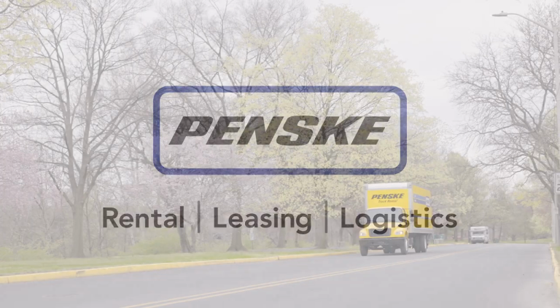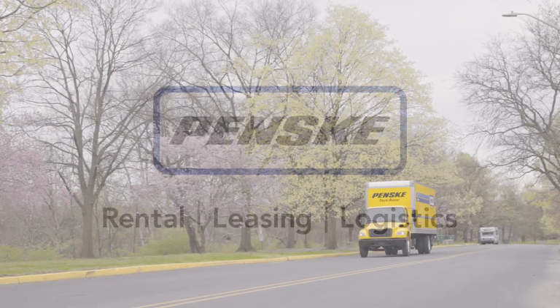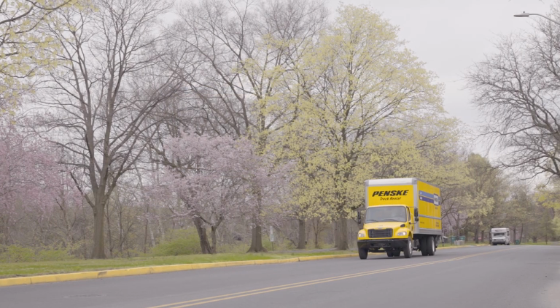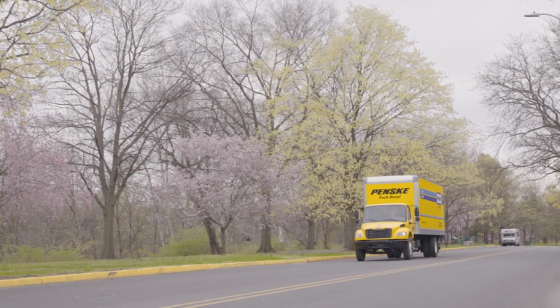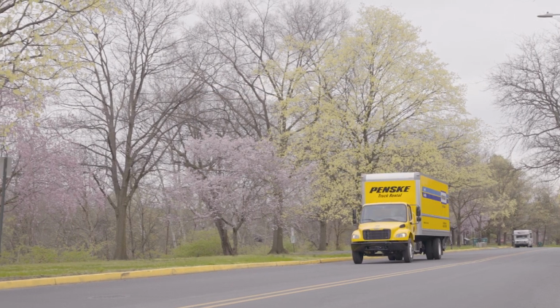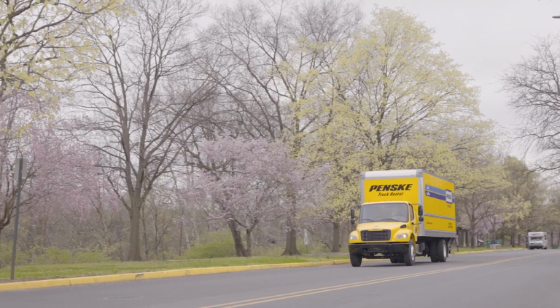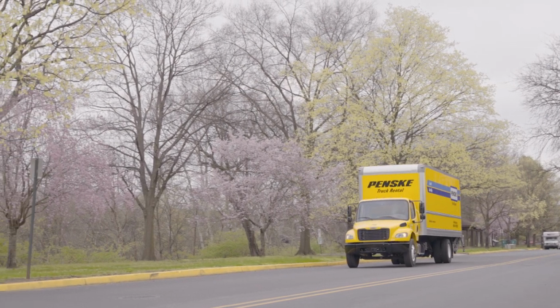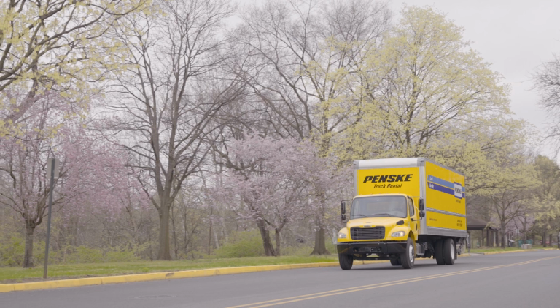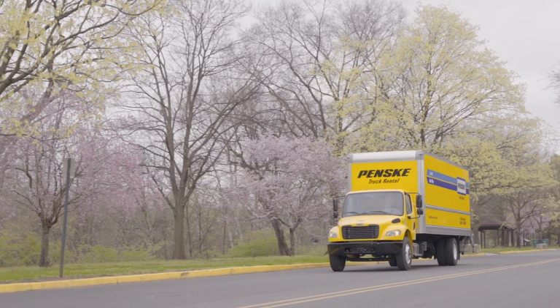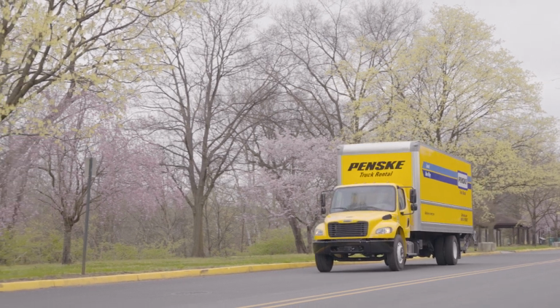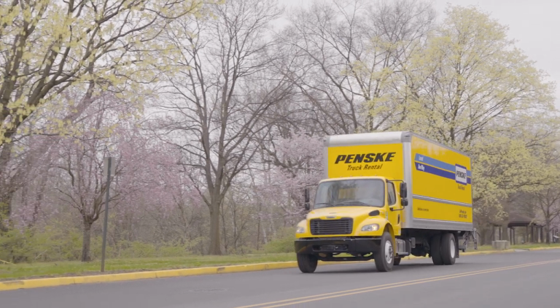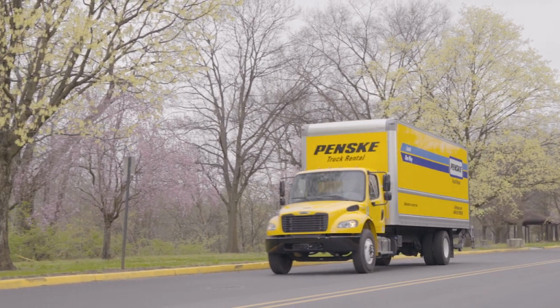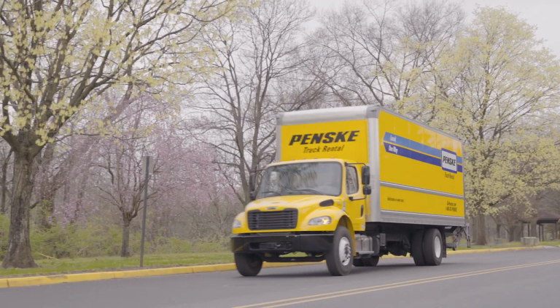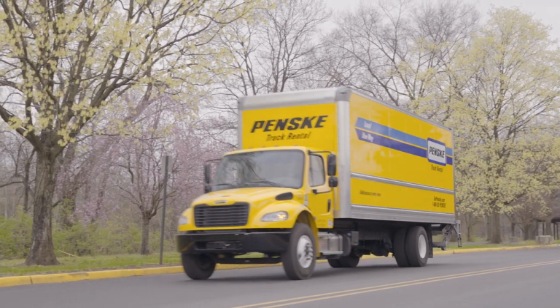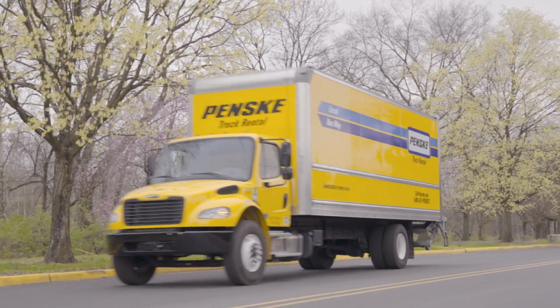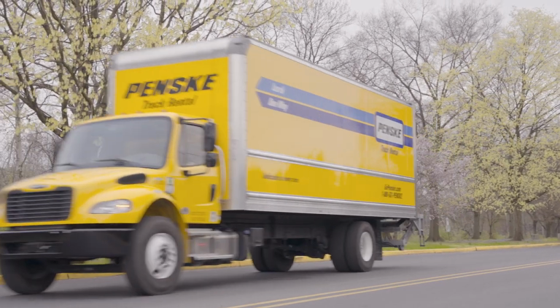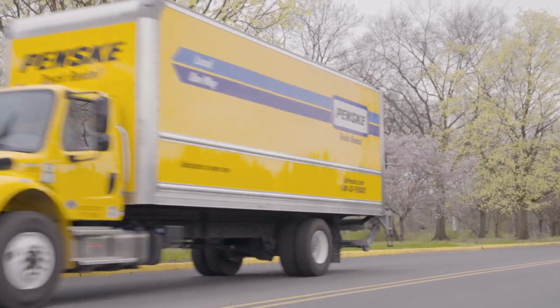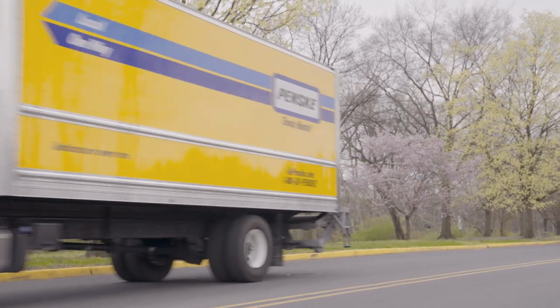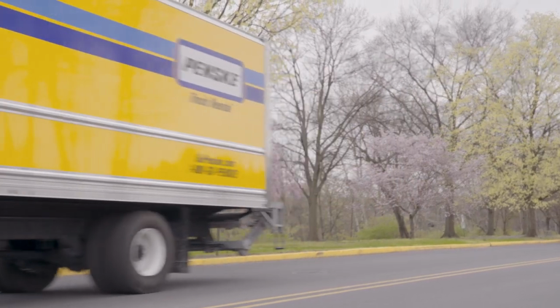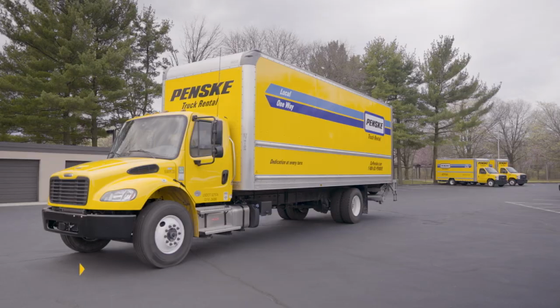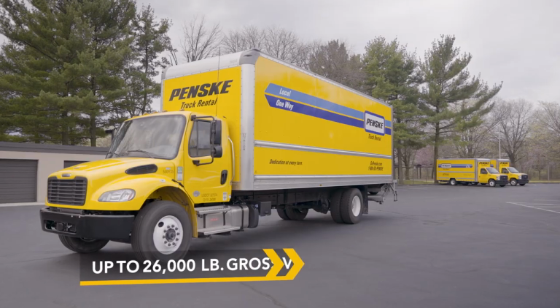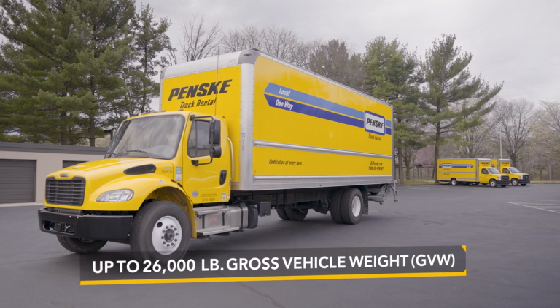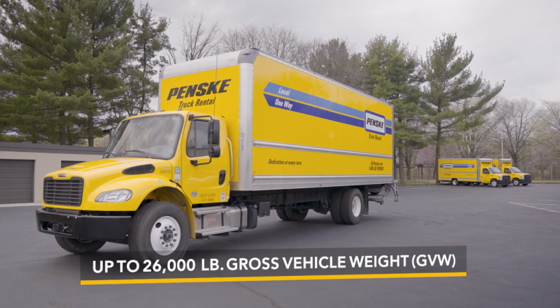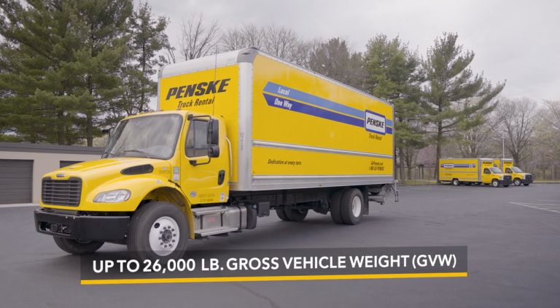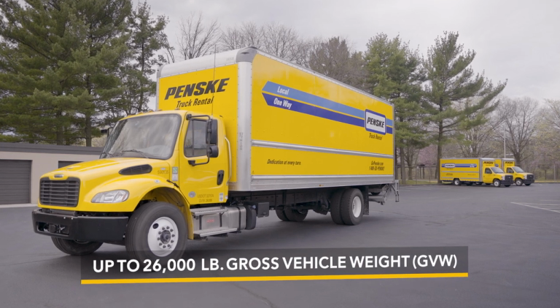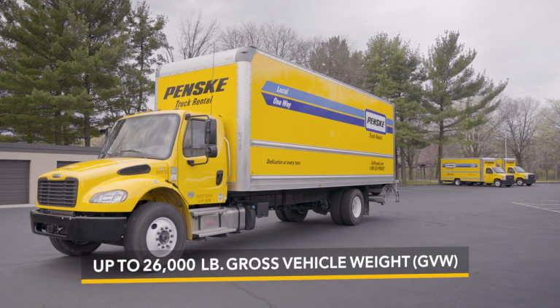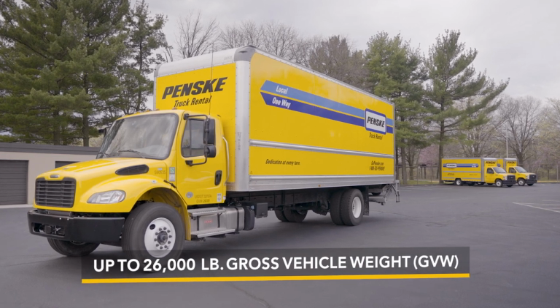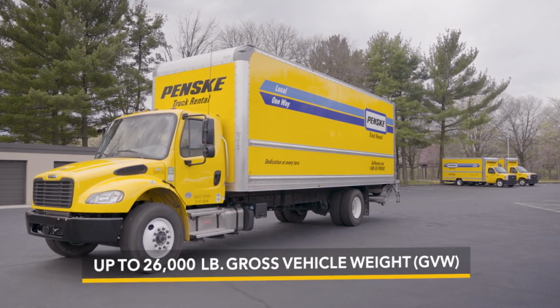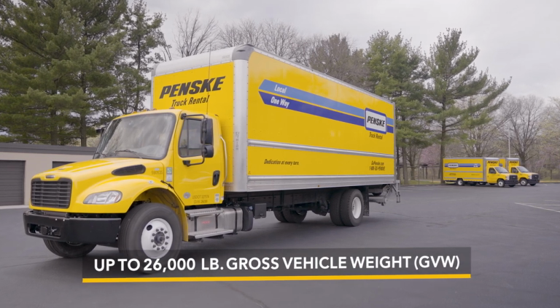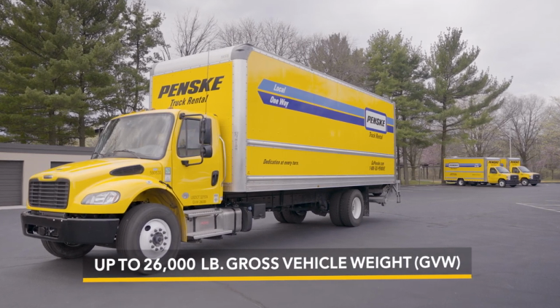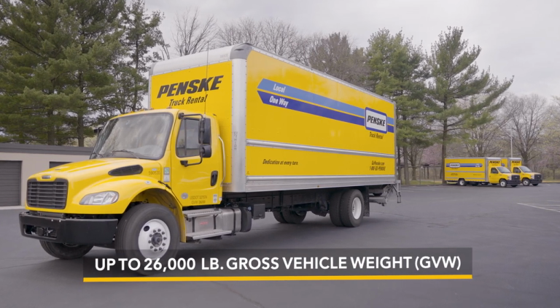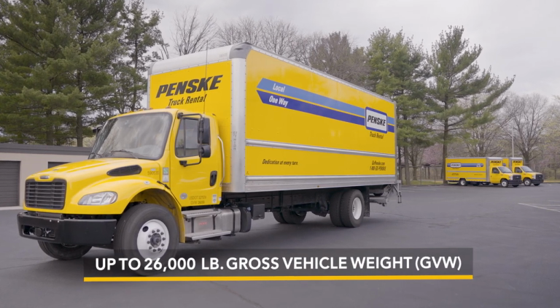Penske's 22 to 26 foot non-CDL box trucks can fit your largest loads, weighing up to 10,000 pounds. These trucks give you the flexibility to transport a wide range of heavy and bulky items.